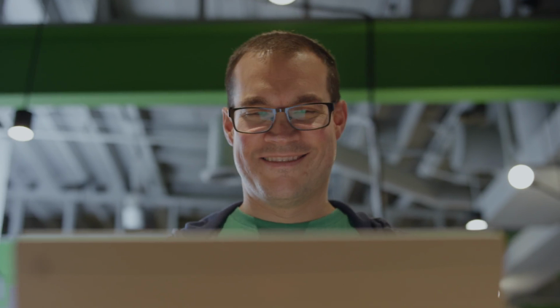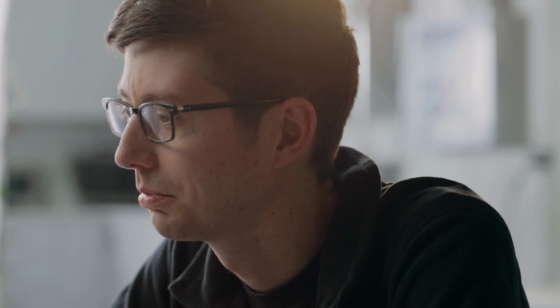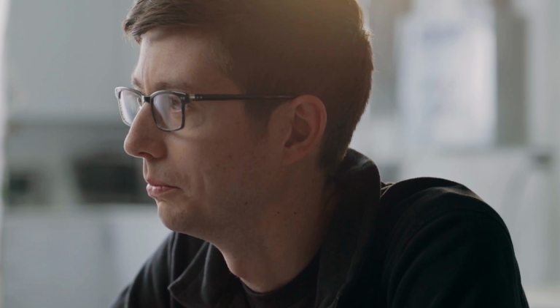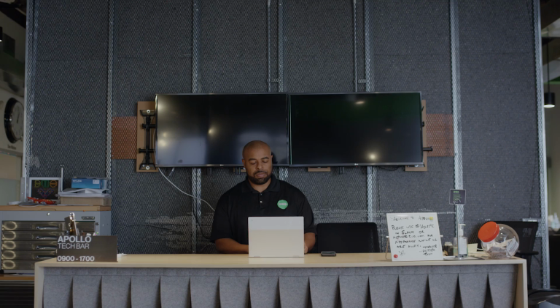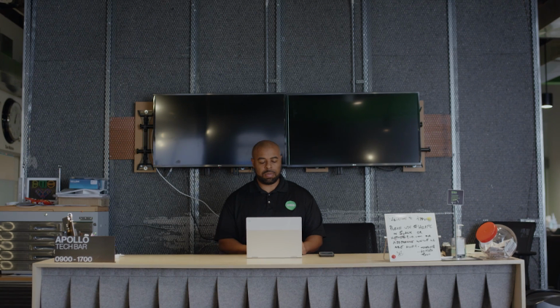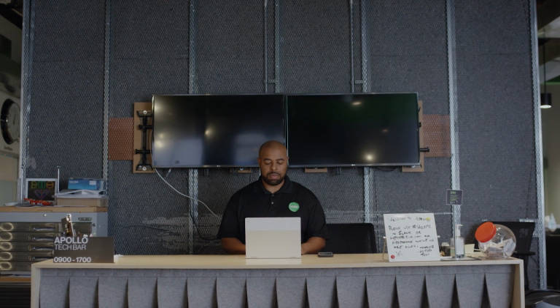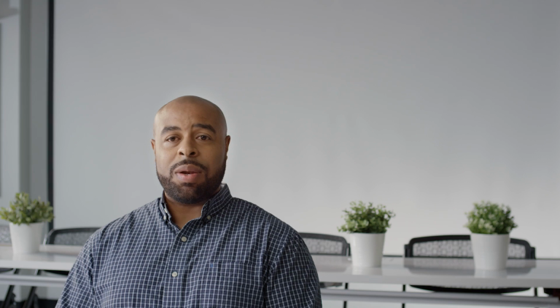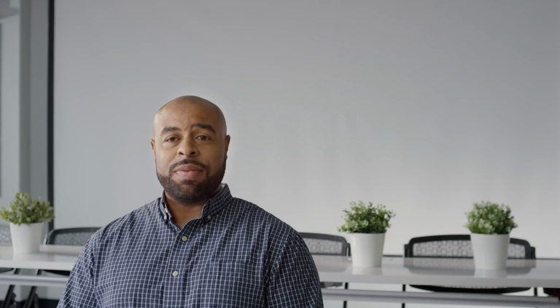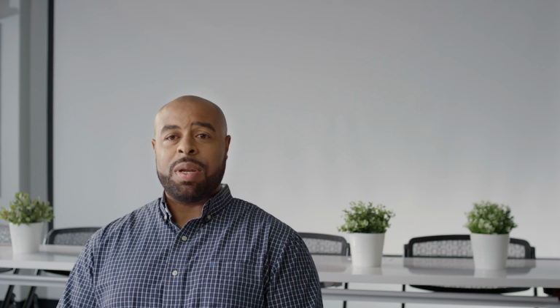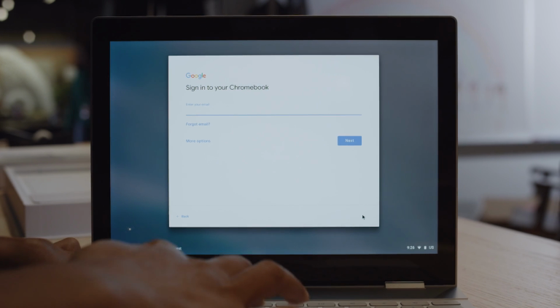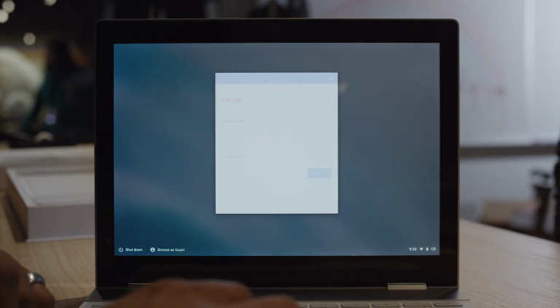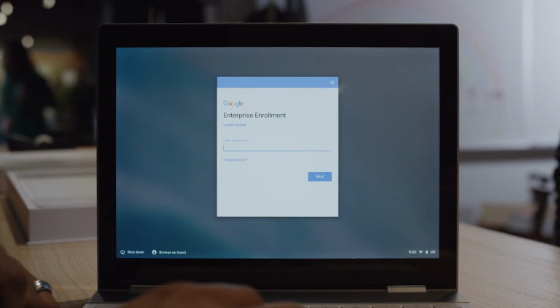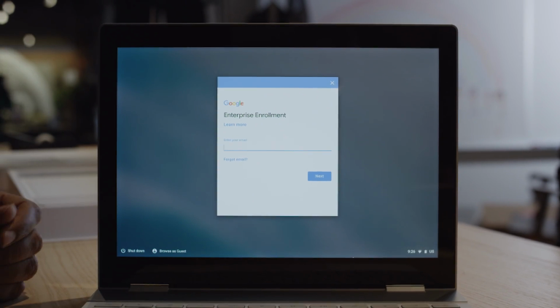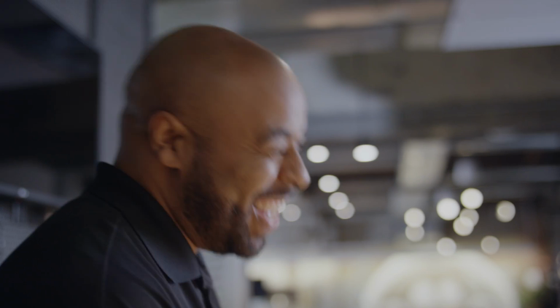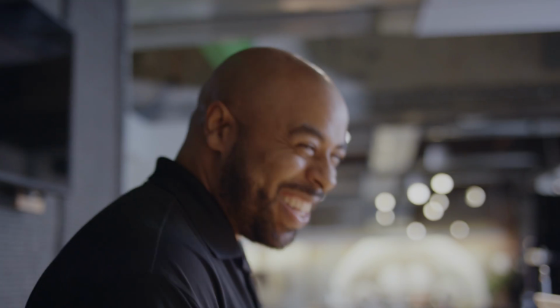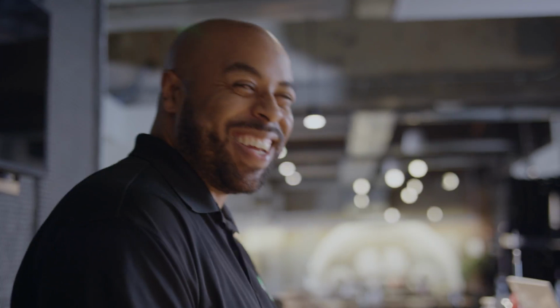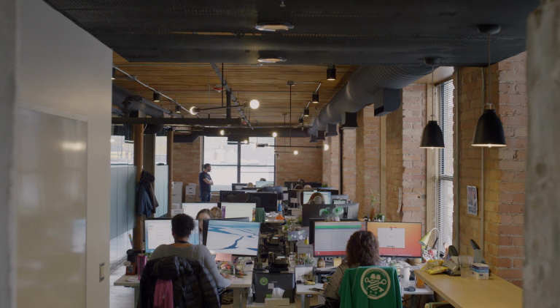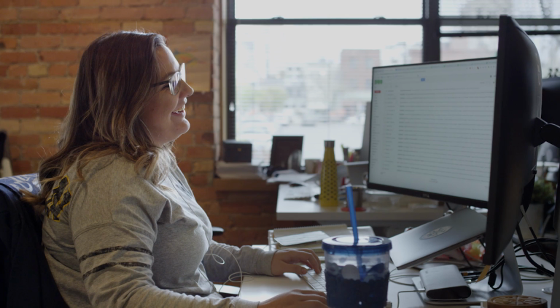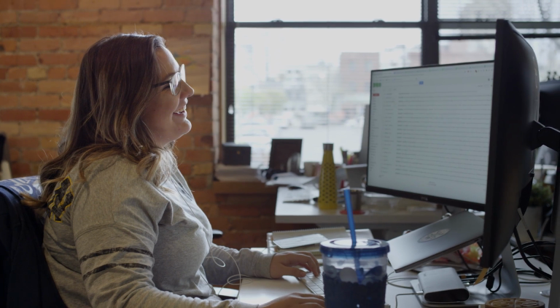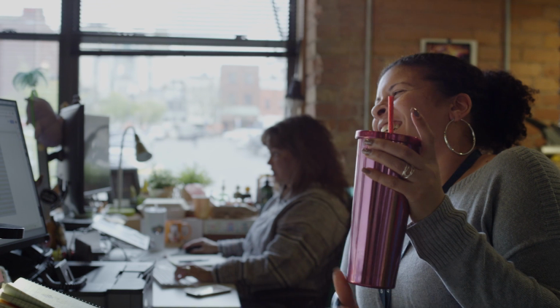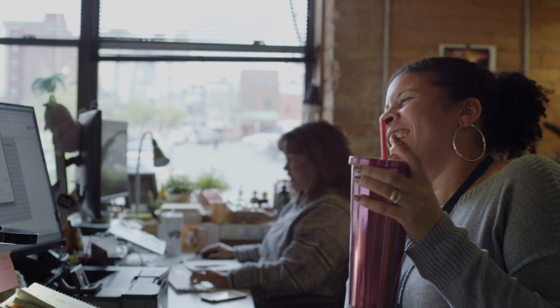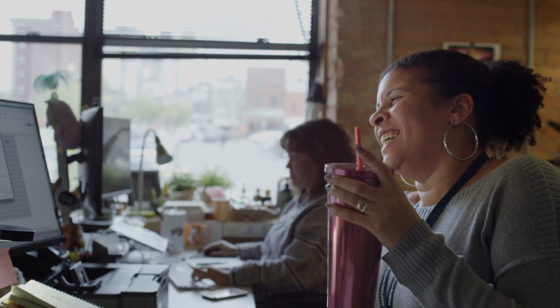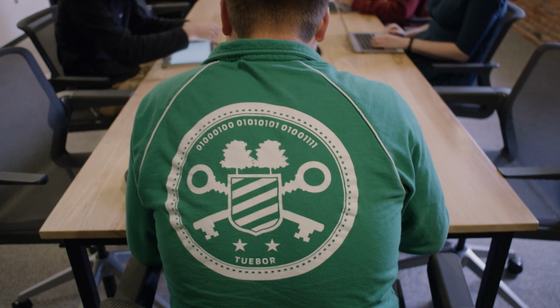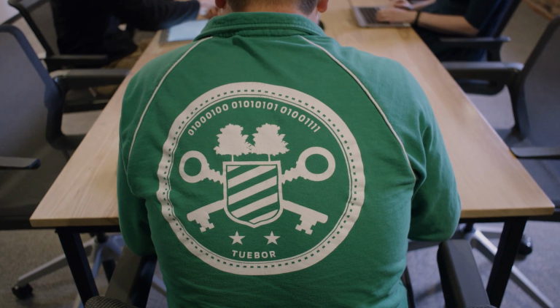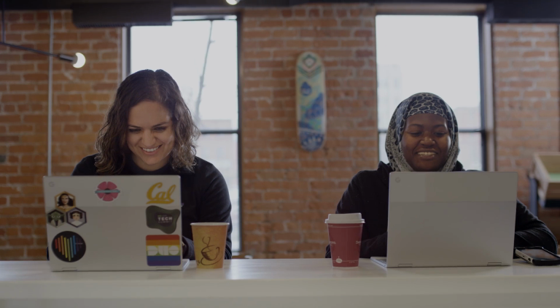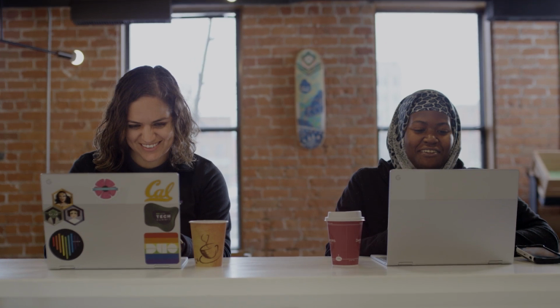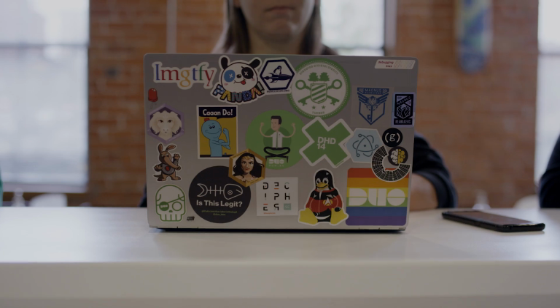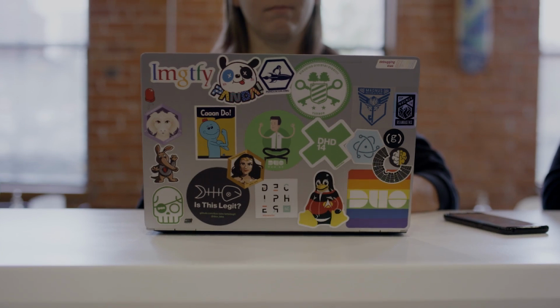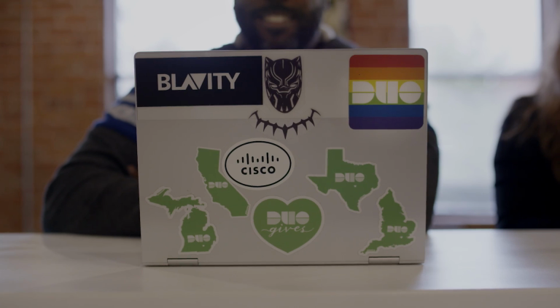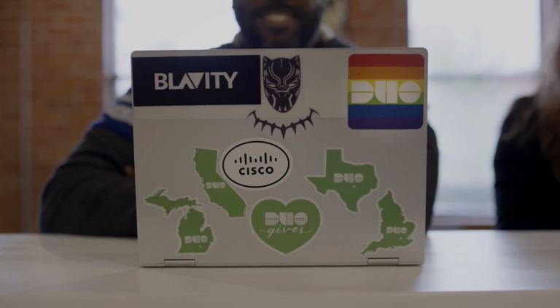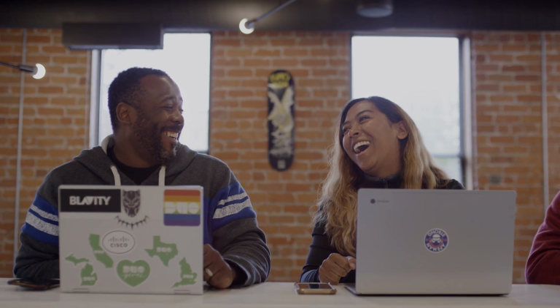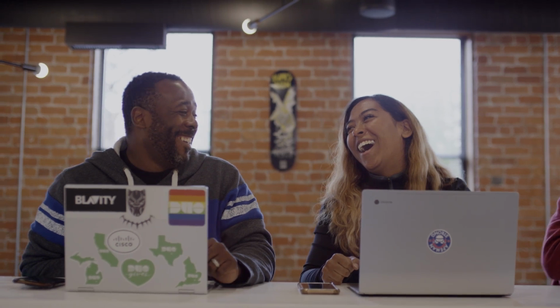Chromebooks are incredibly easy to manage. Once we enroll them into the enterprise environment, we're actually able to manage it with ease from the Google Suite. We like to say that everyone at Duo is on the security team. They feel that they're playing a part because they're using a more secure device.